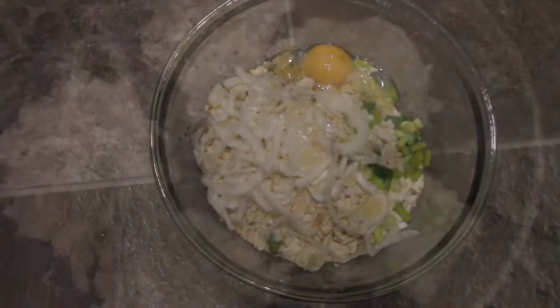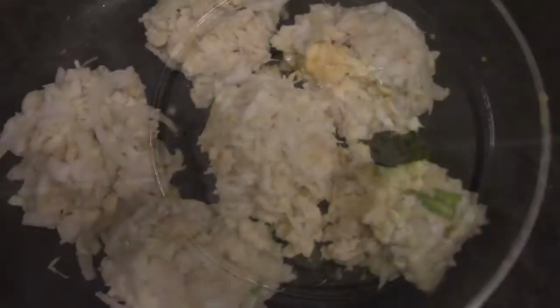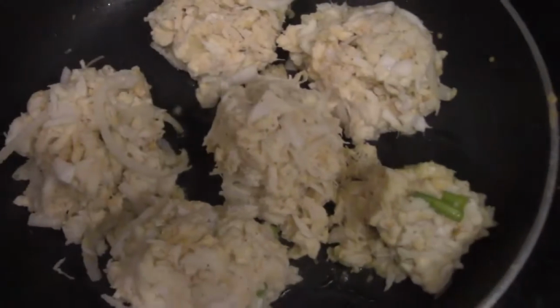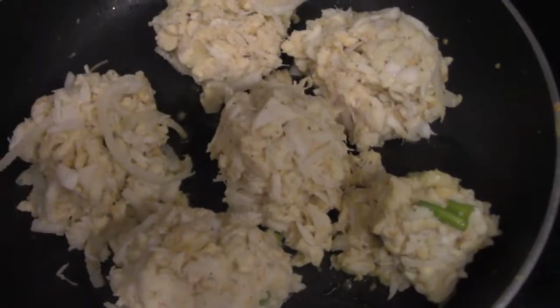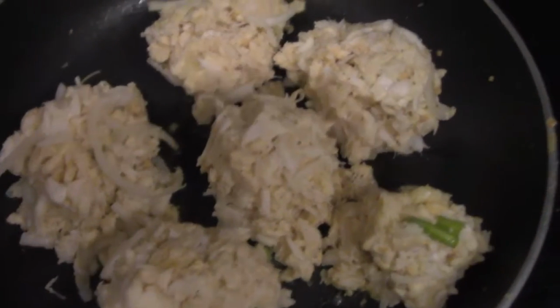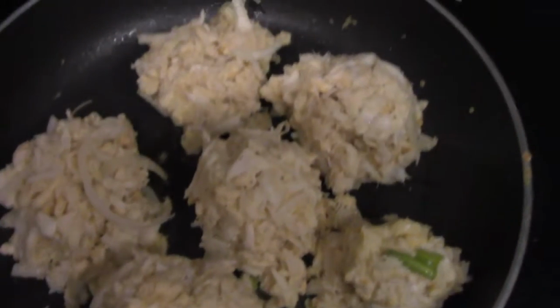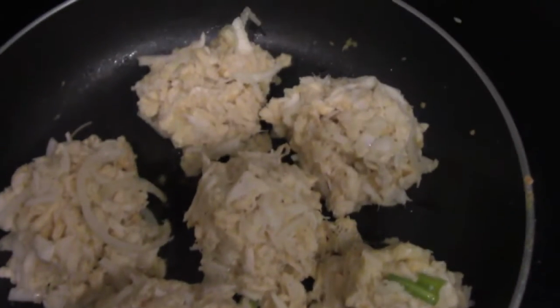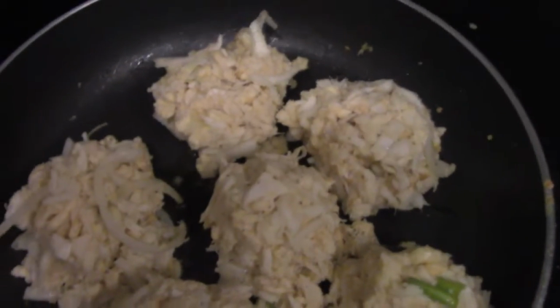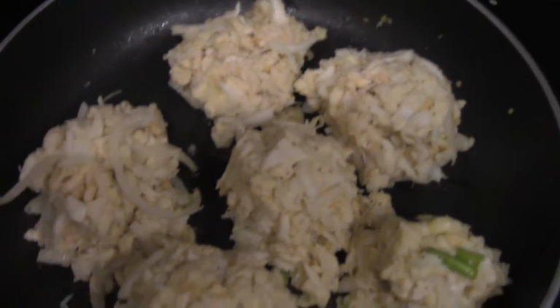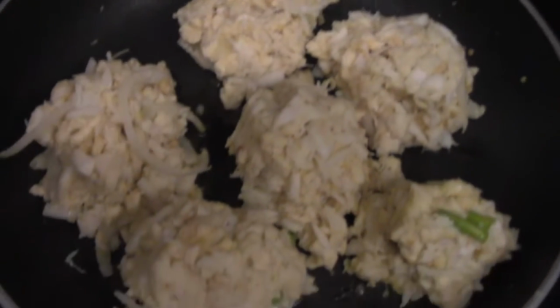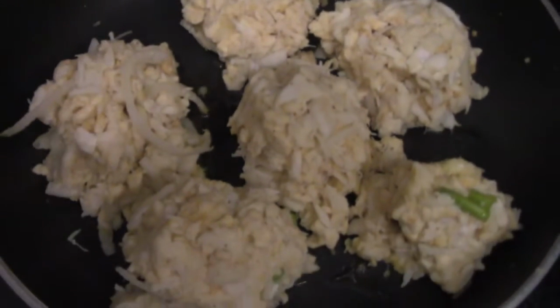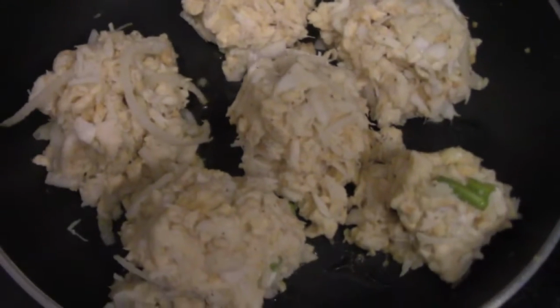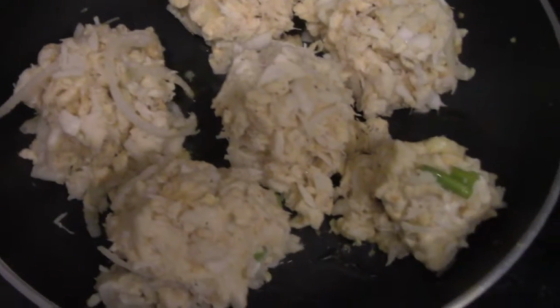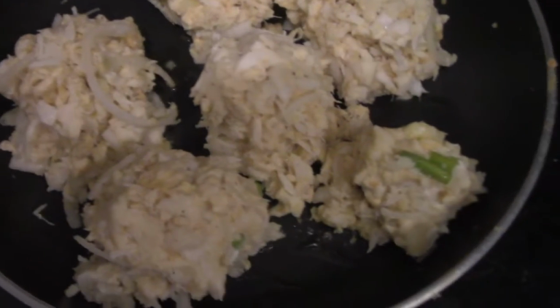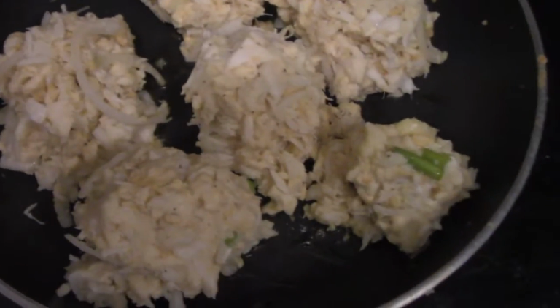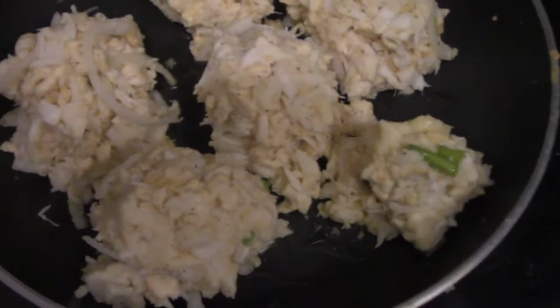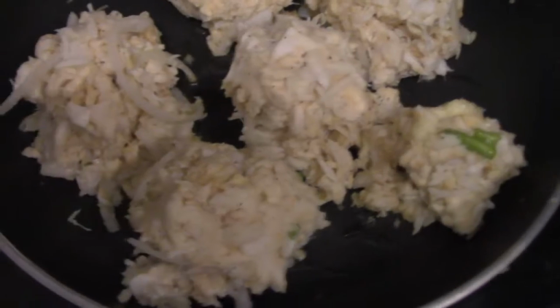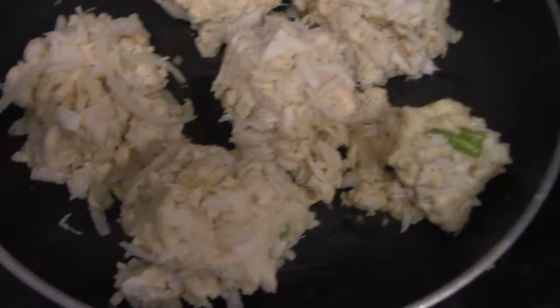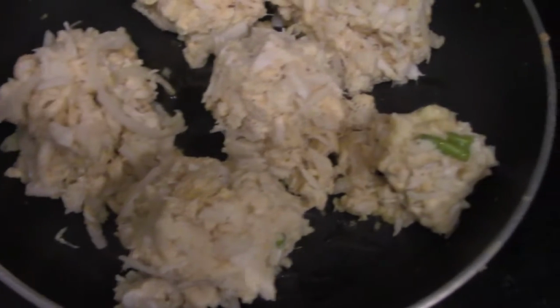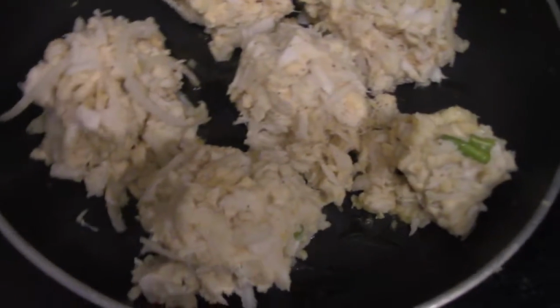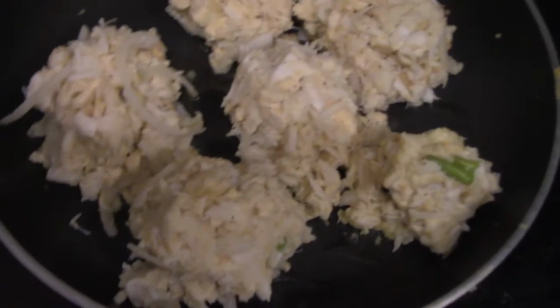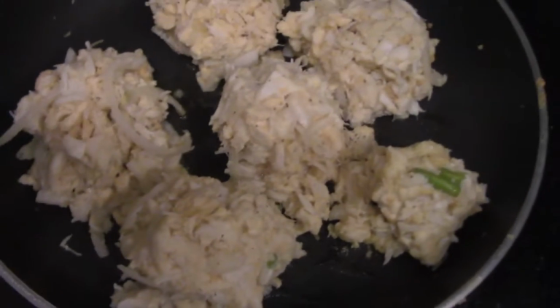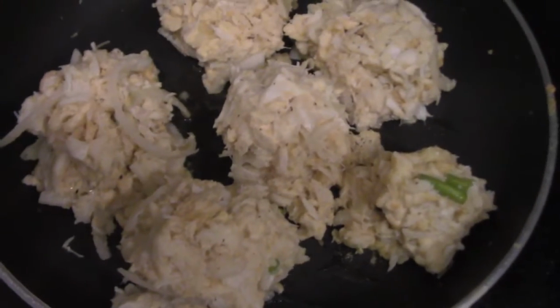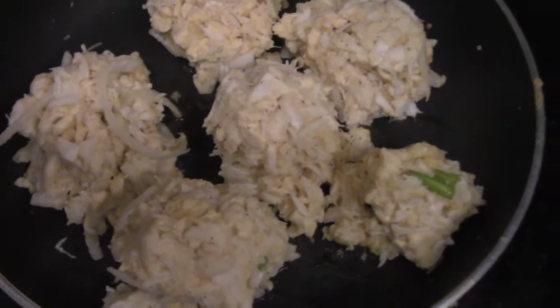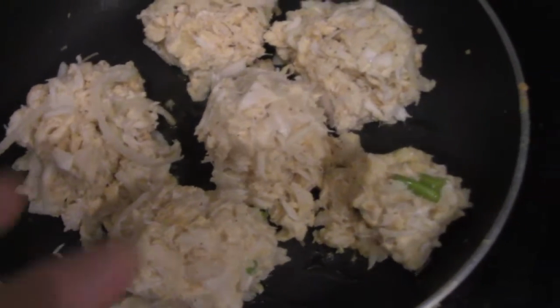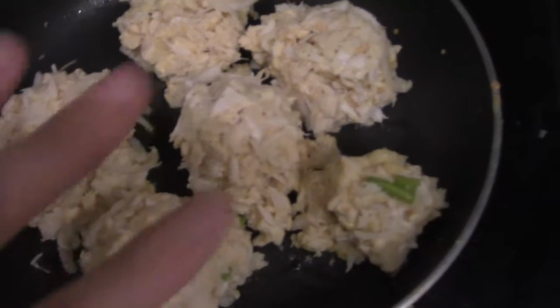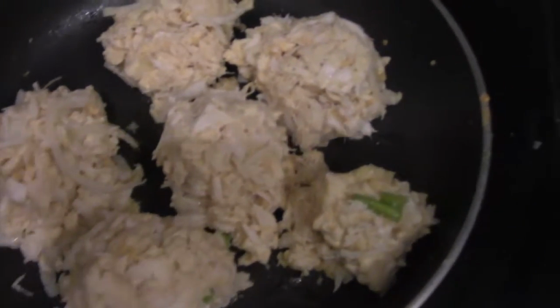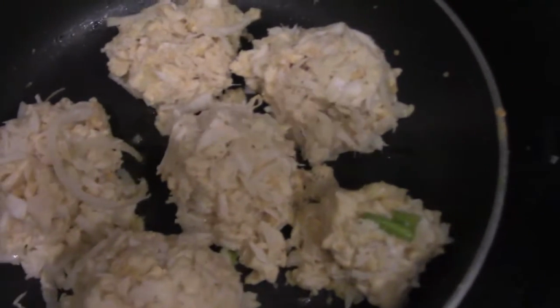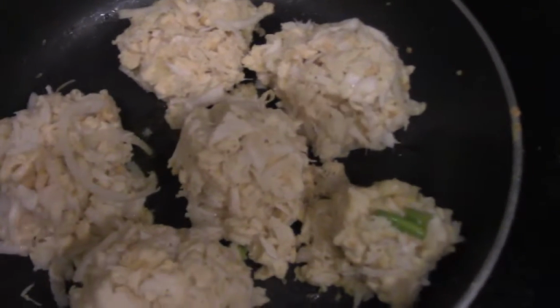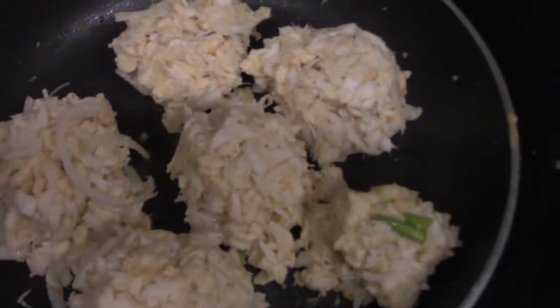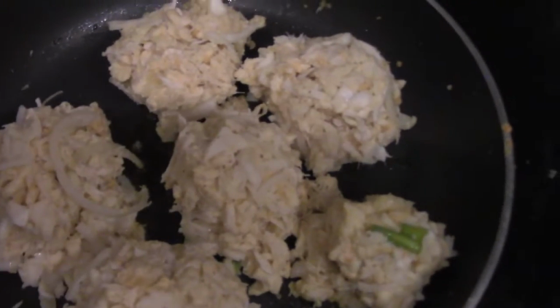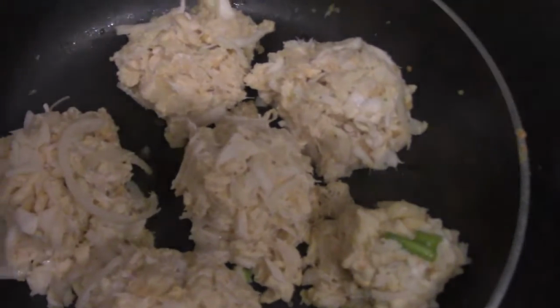All right guys, so they're cooking now. I'm going to get a nice — hopefully a nice sear on them. I don't know if it's going to hold, but I'll be right back.